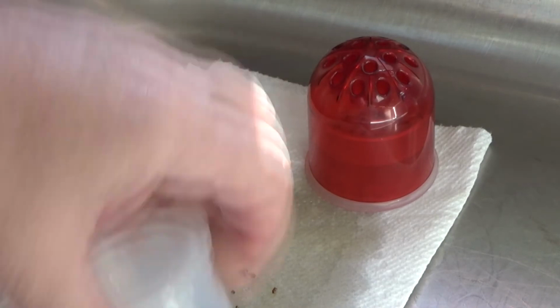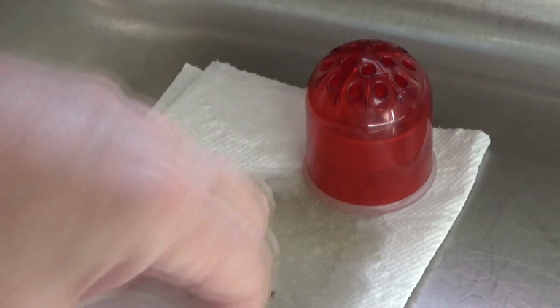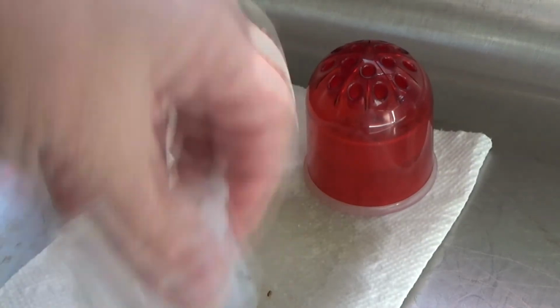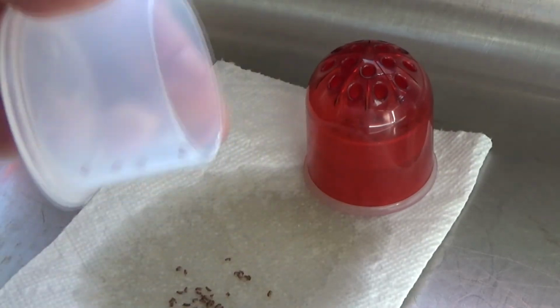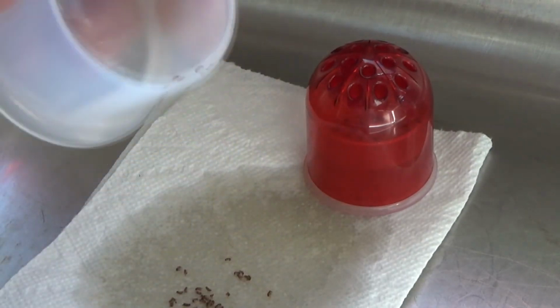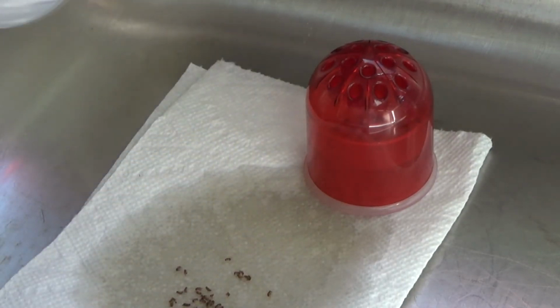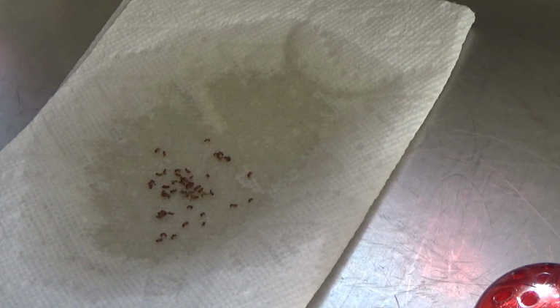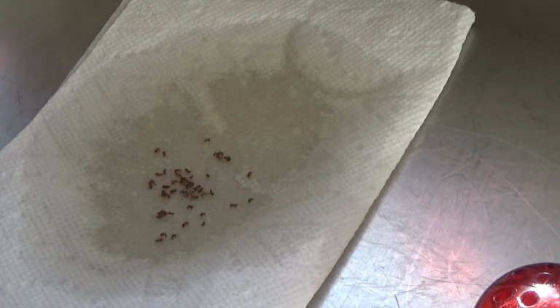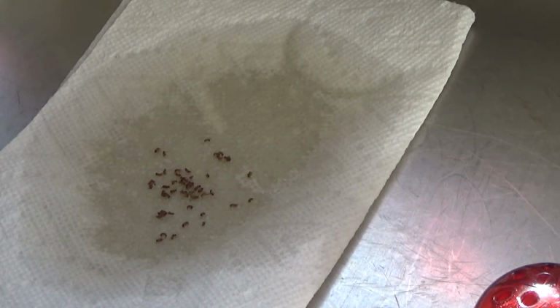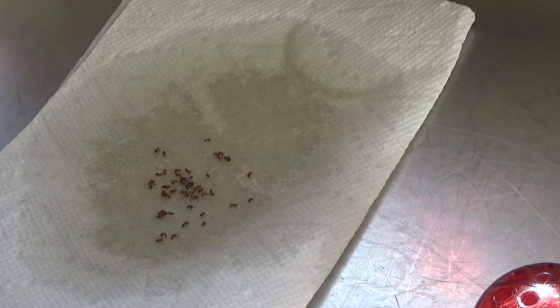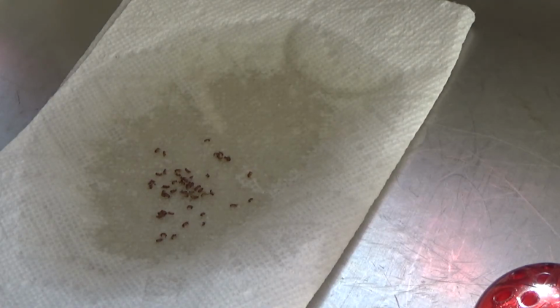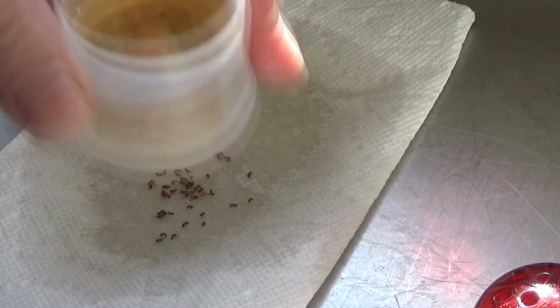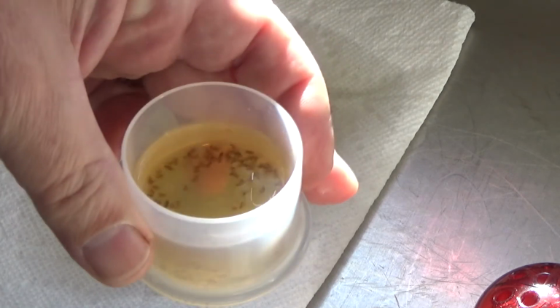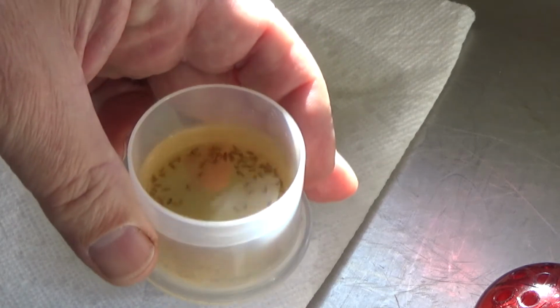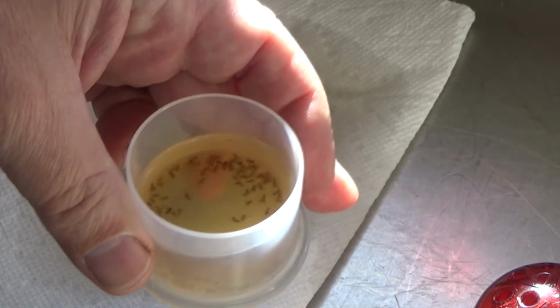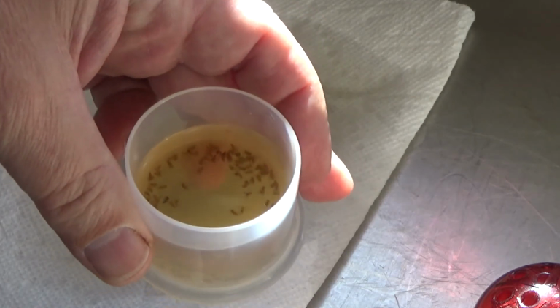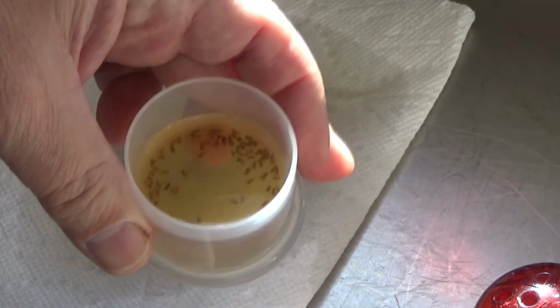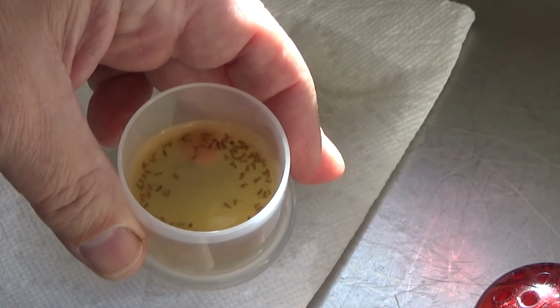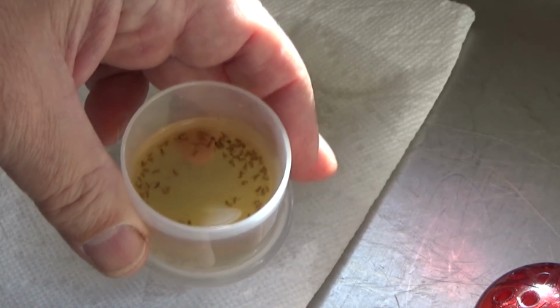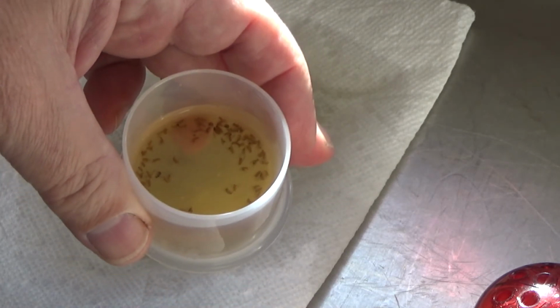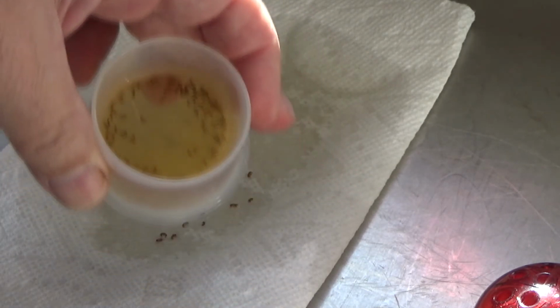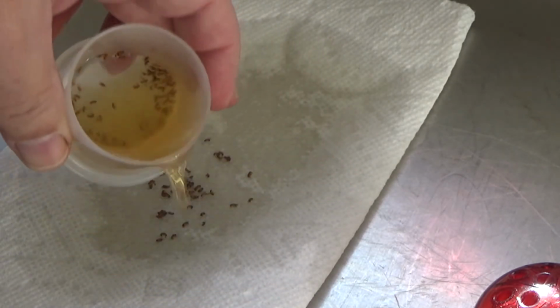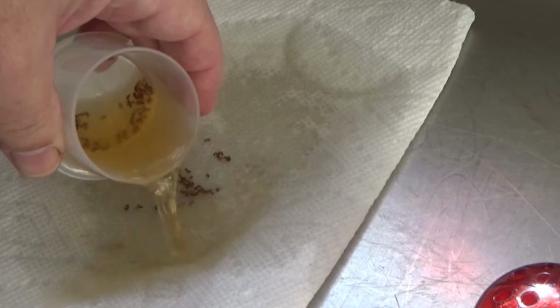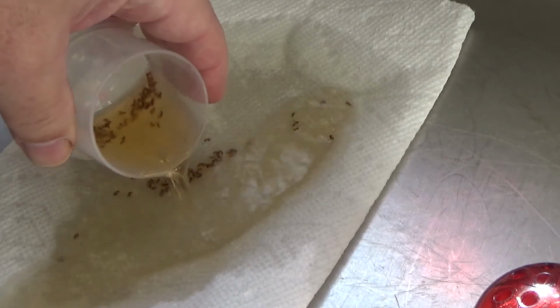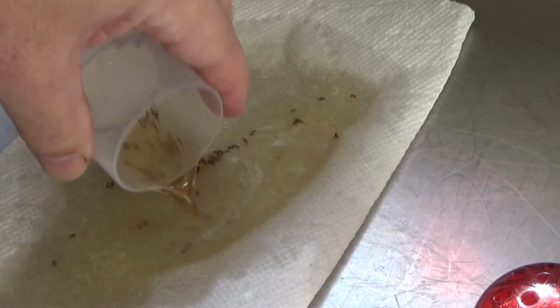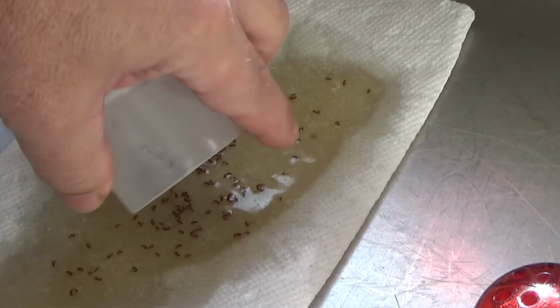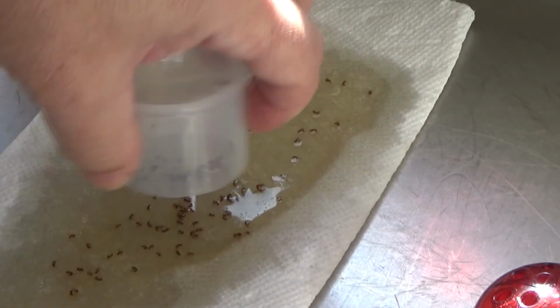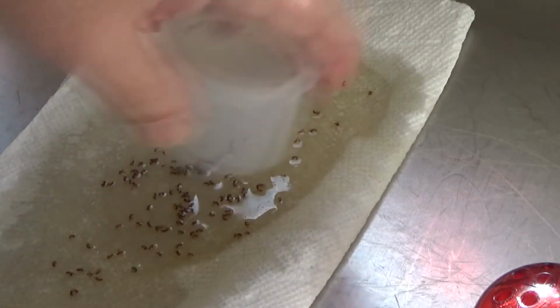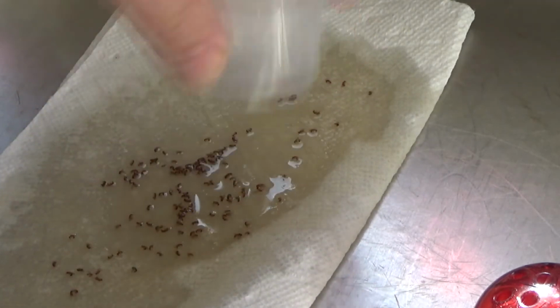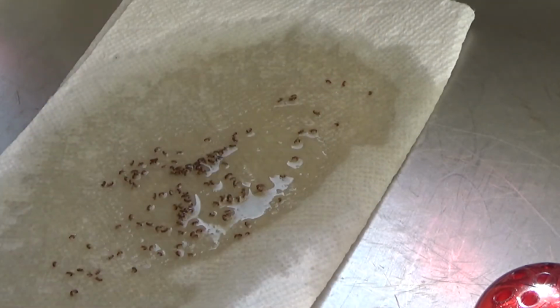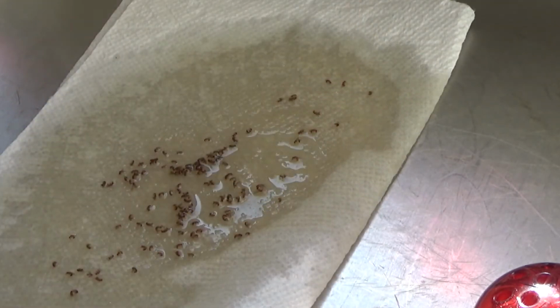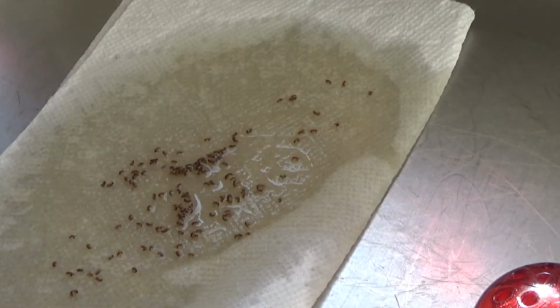As you can see, it really worked. If you see them flying around, you're really infested. This is kind of after they've no longer been flying around, and as you can see,